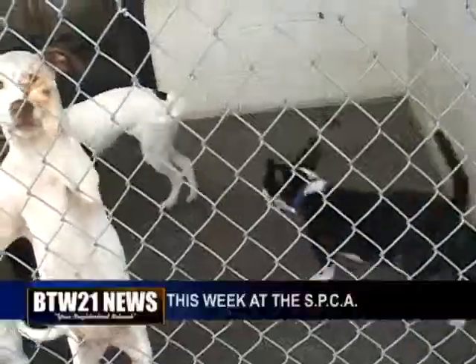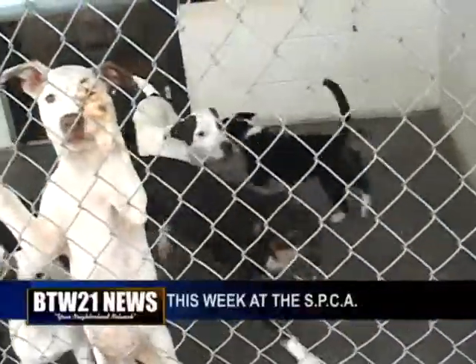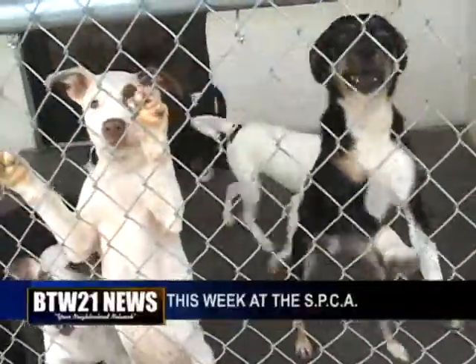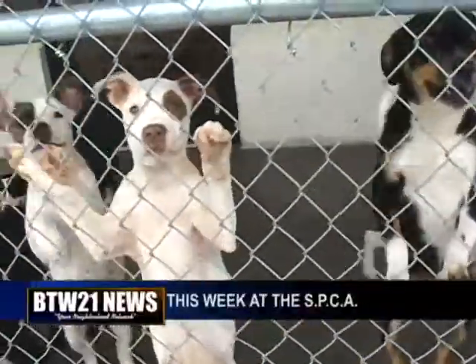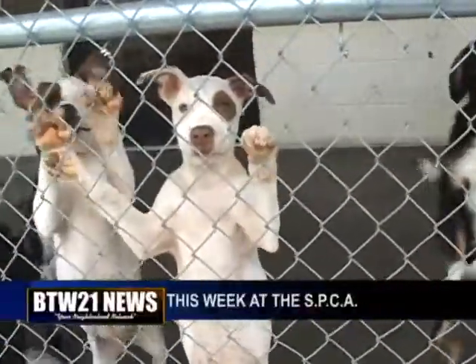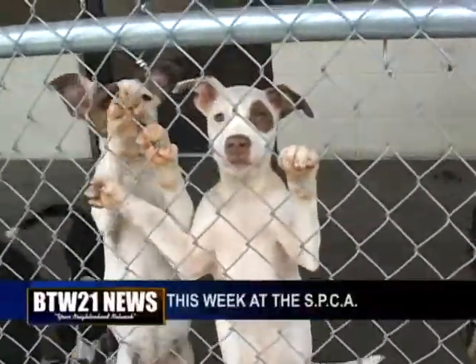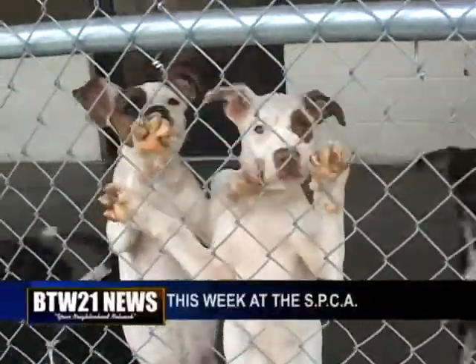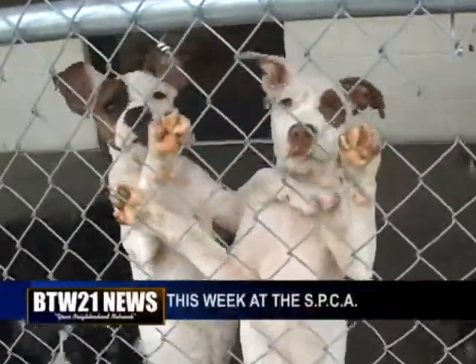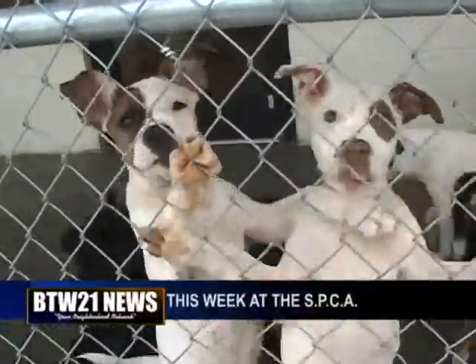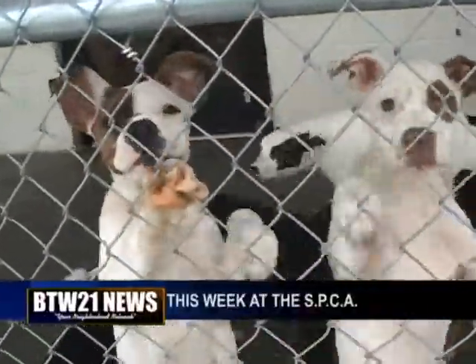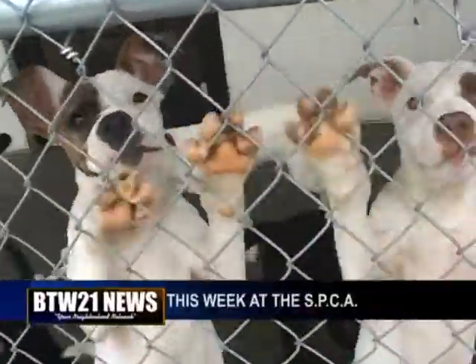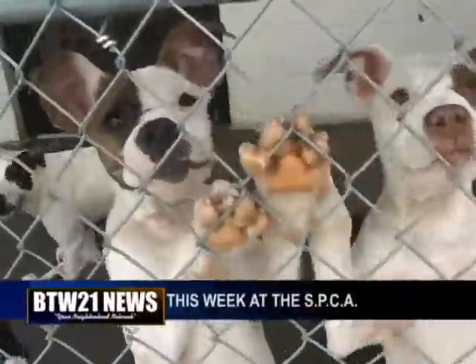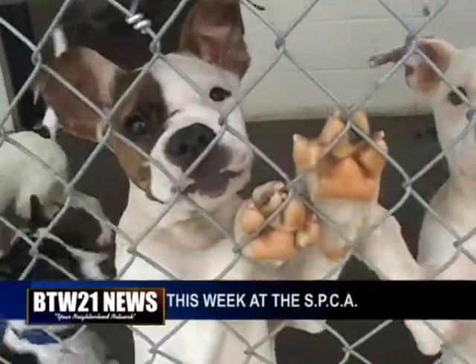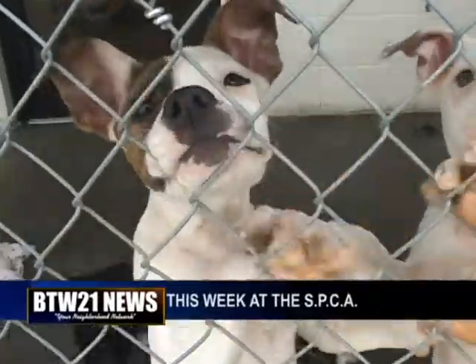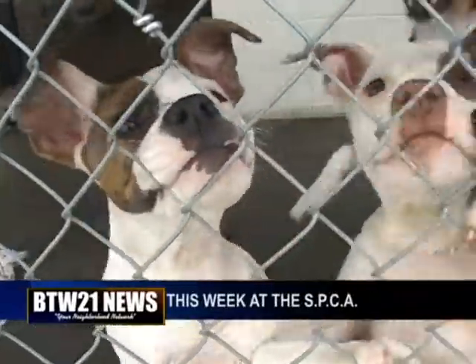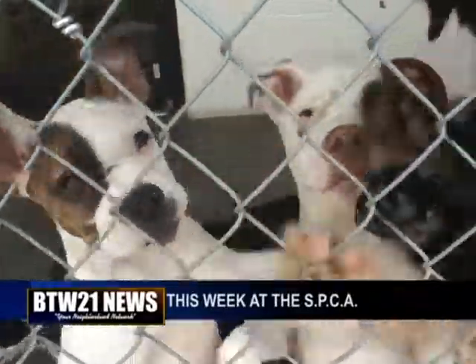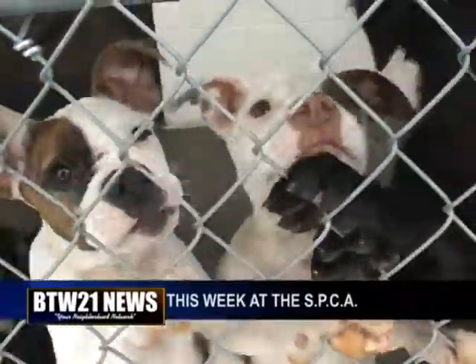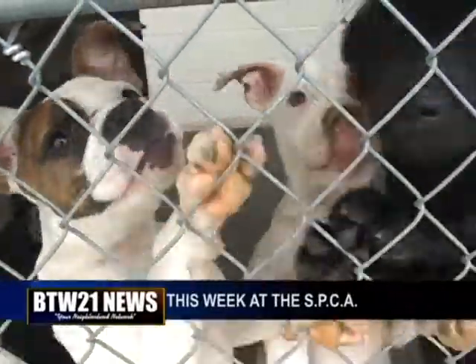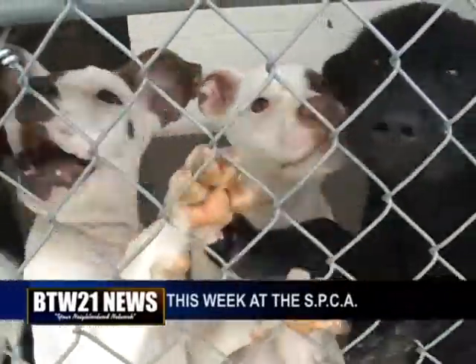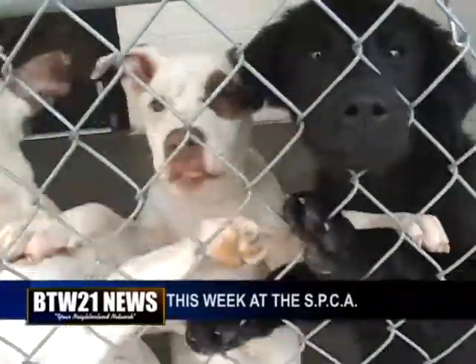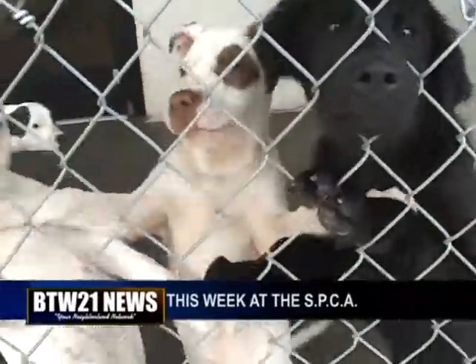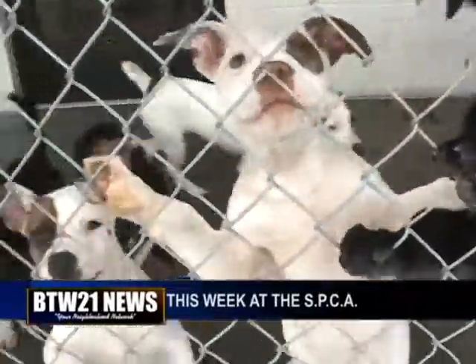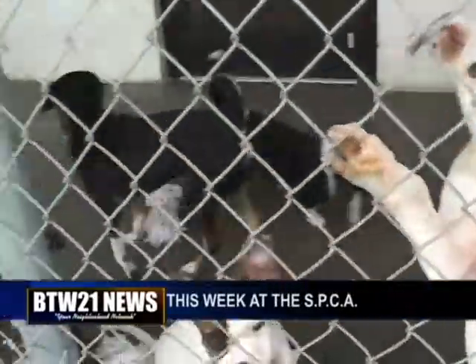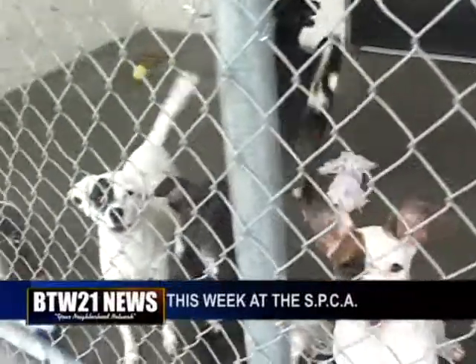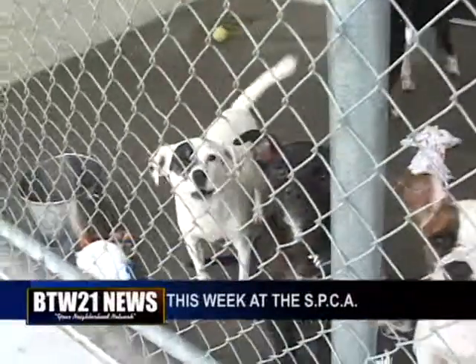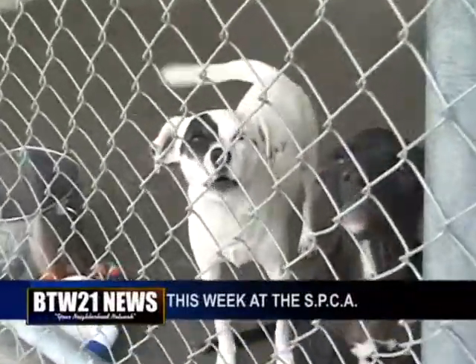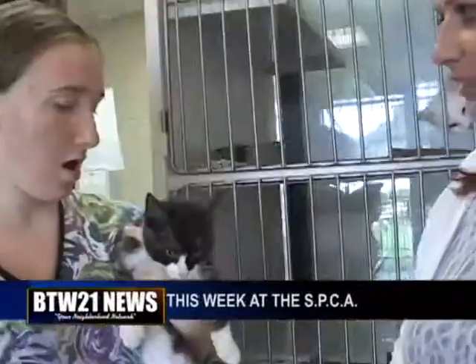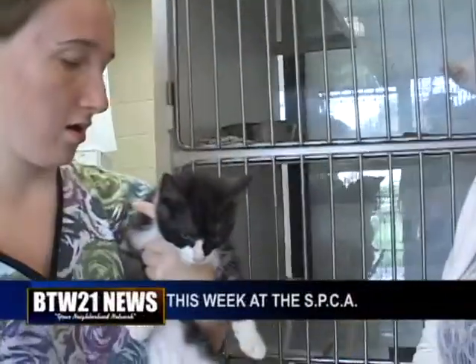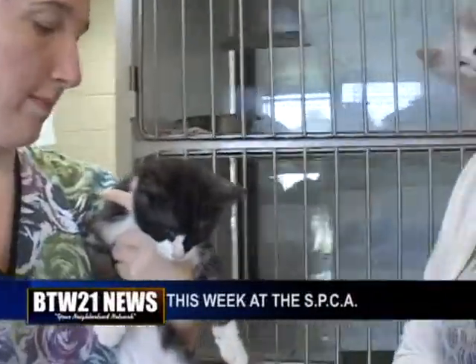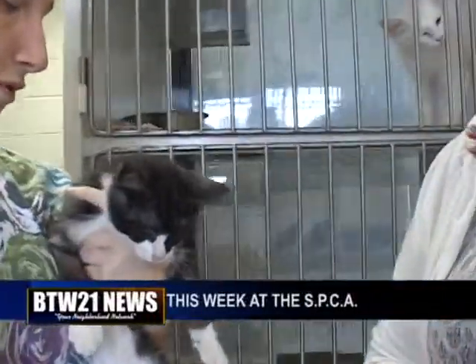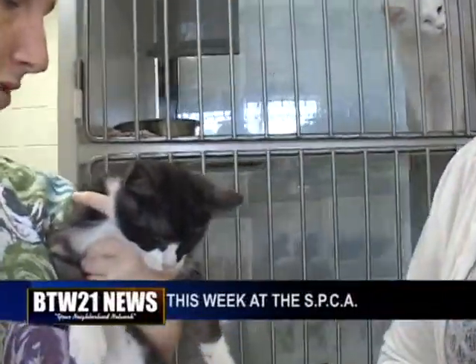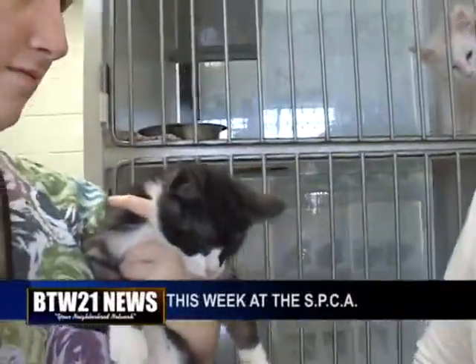Usually when we visit the SPCA, we take a stop off to look at some puppies, but this week we've got to focus on the cats again. They've been flooded at the SPCA, and they need your help to act as a foster or a forever home for an area cat.